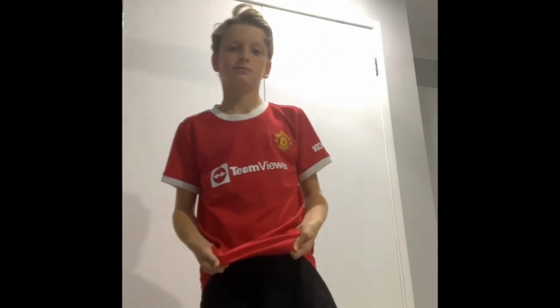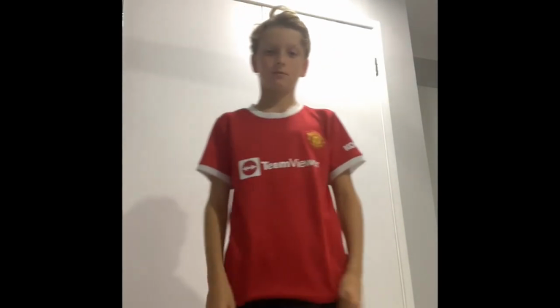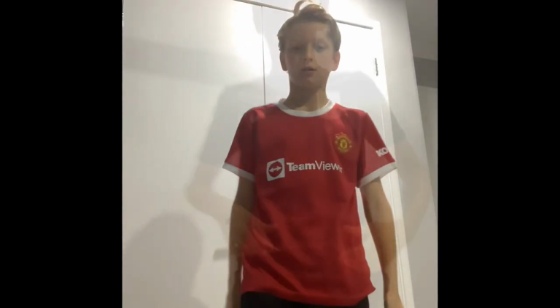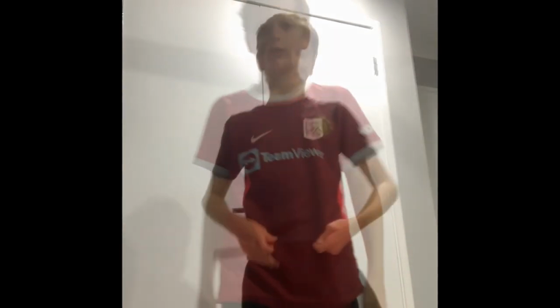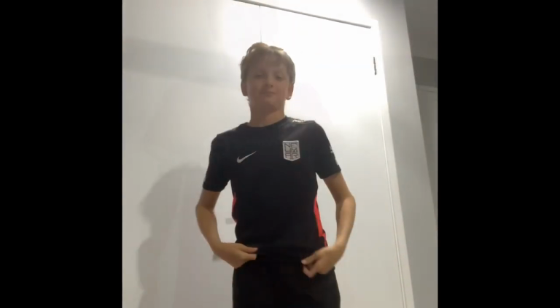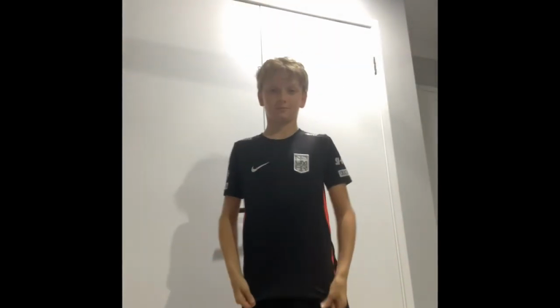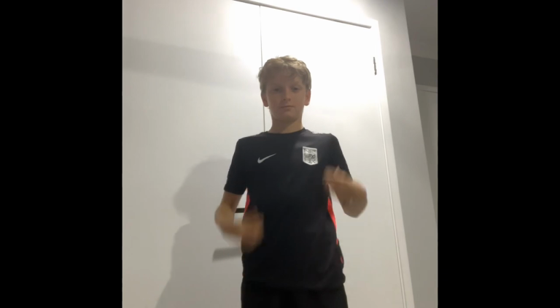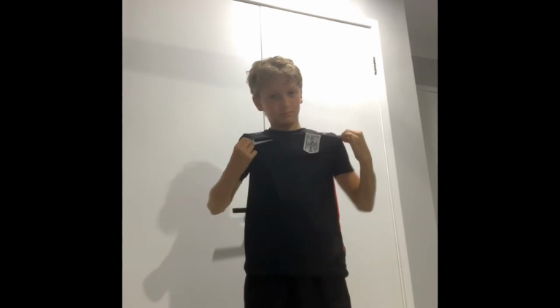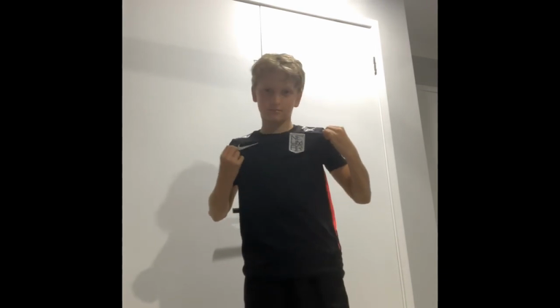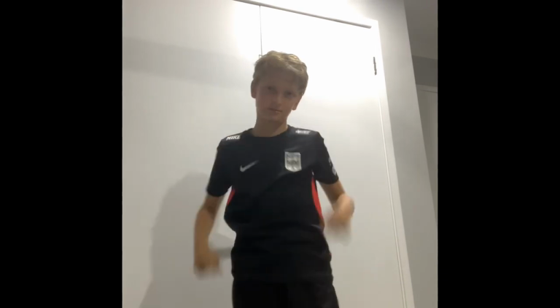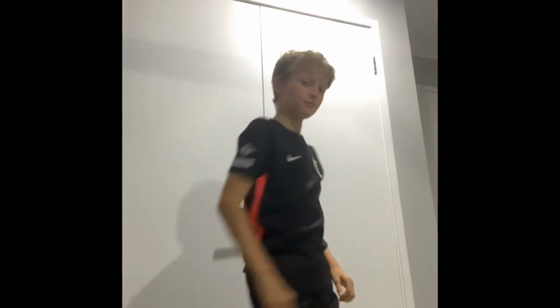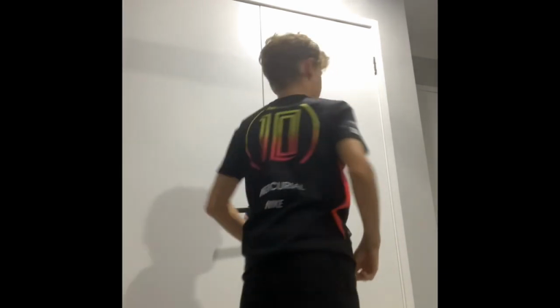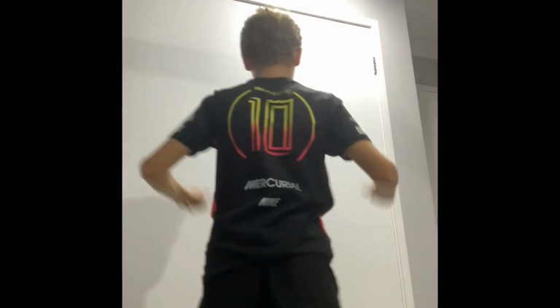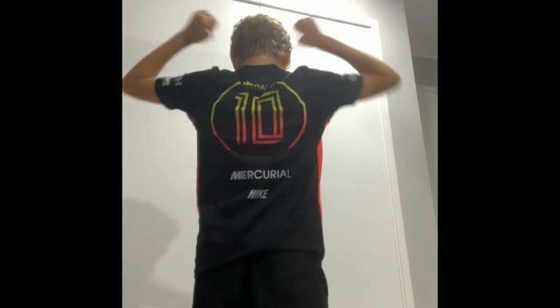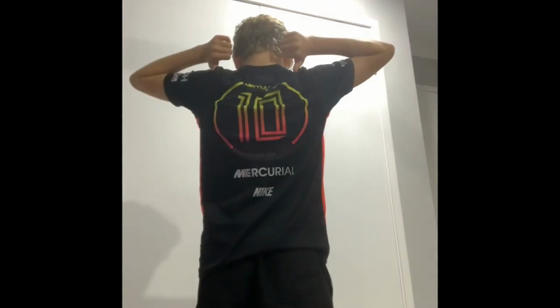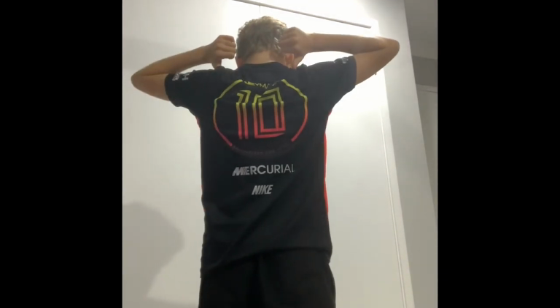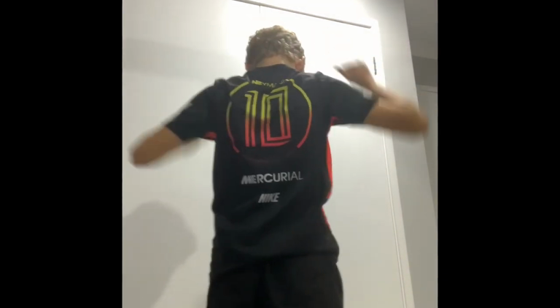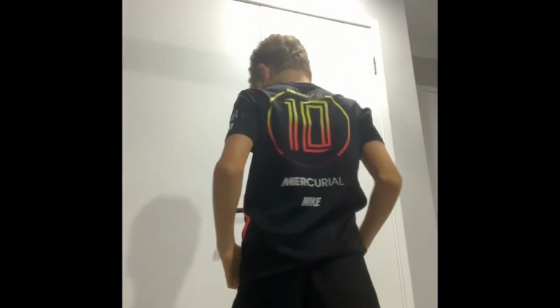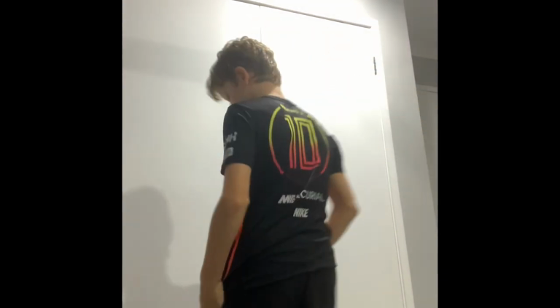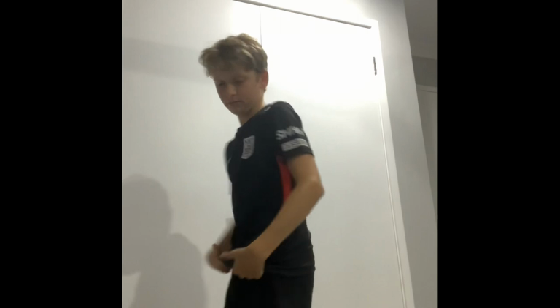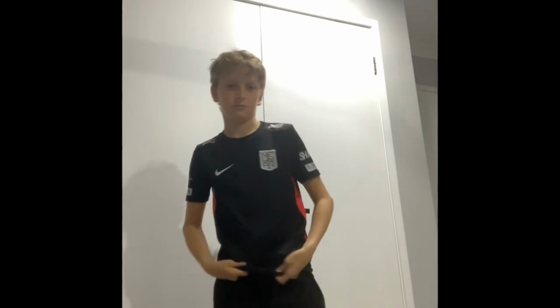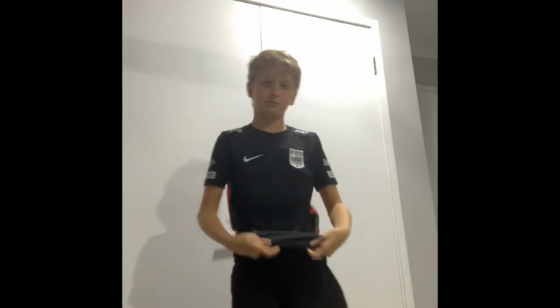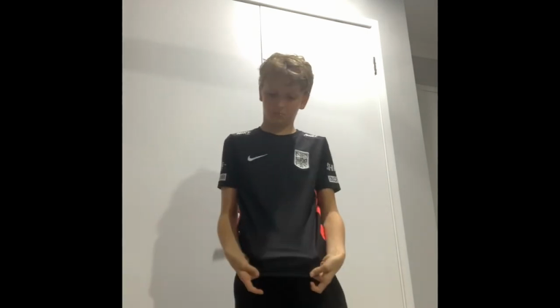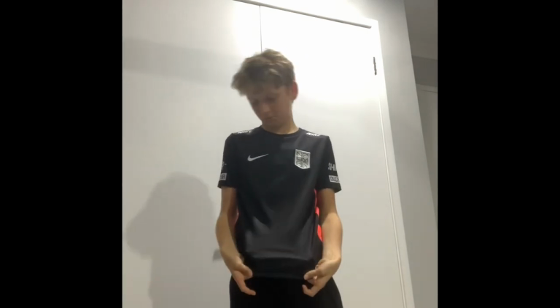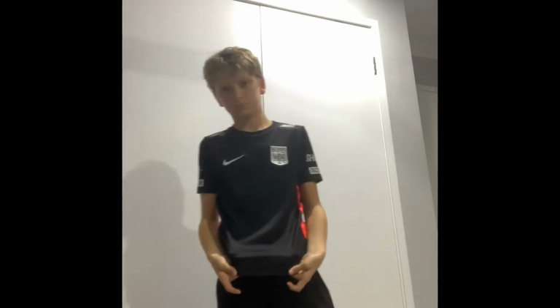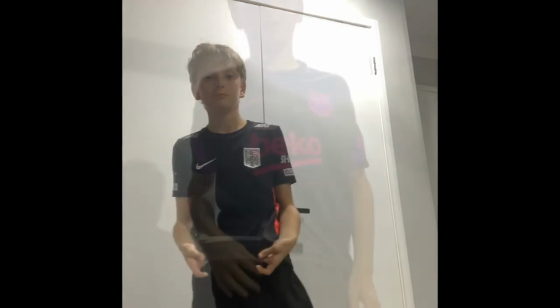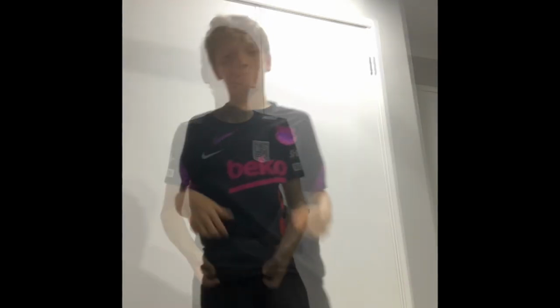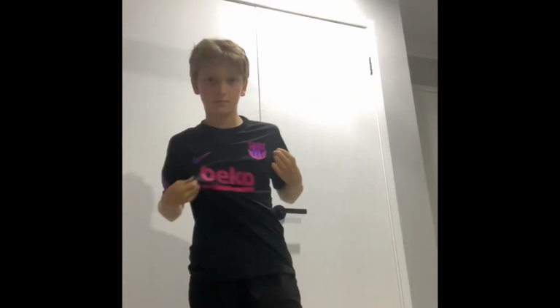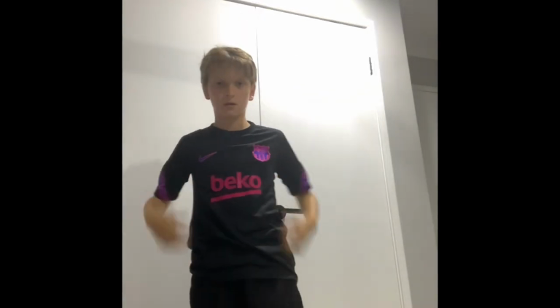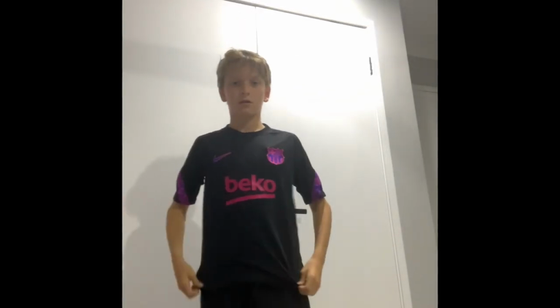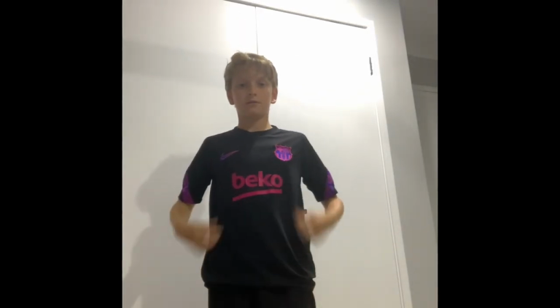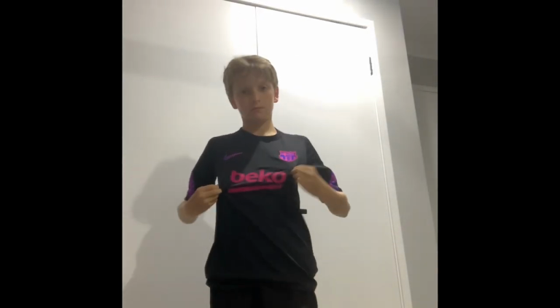I'd give this an 8 out of 10 solid. Now we have my Neymar jersey. This was one that was made when he was working with Nike, and I'll give that a 7 out of 10.